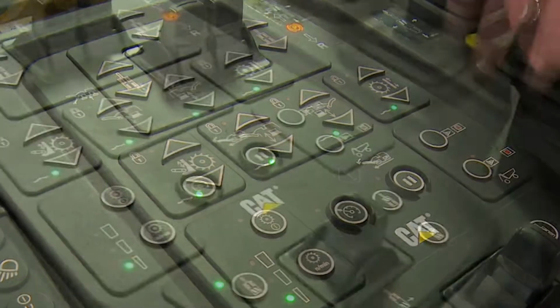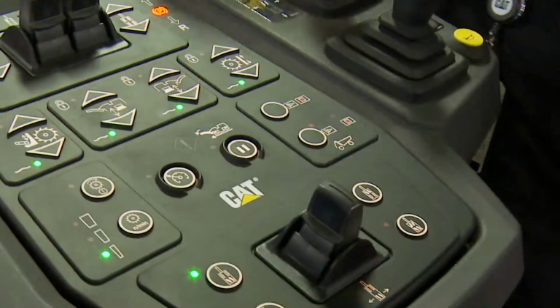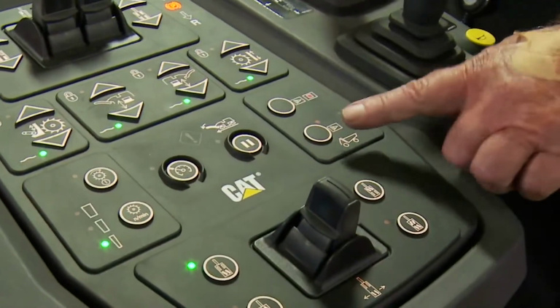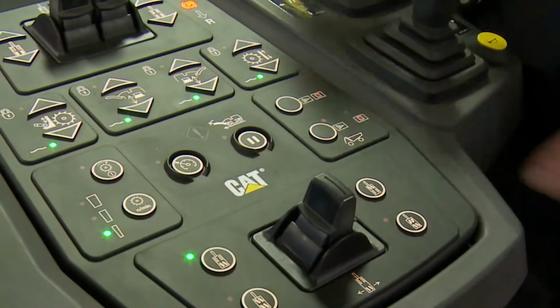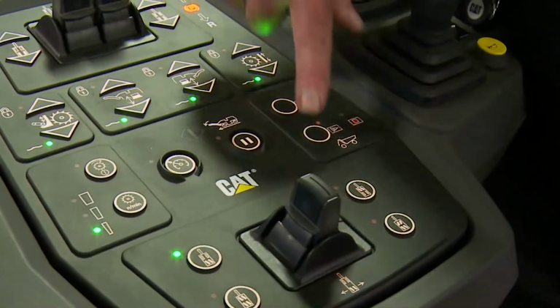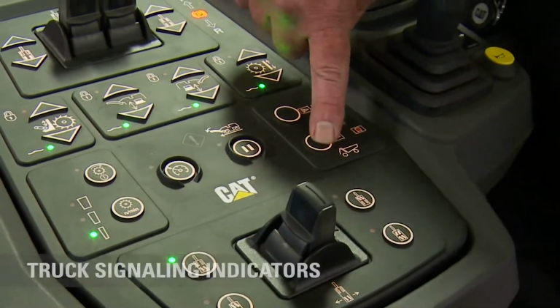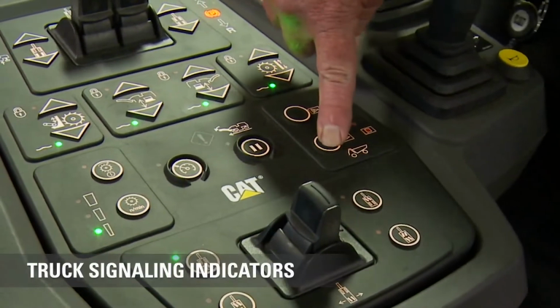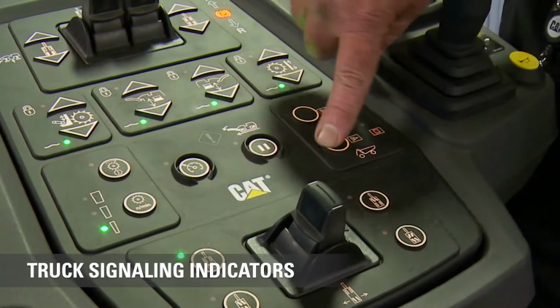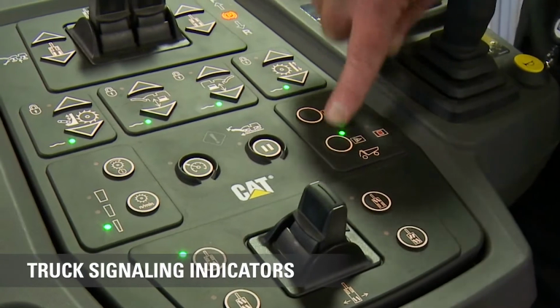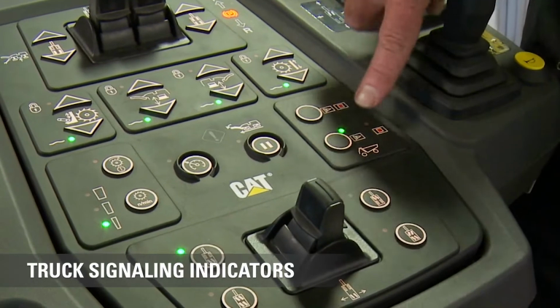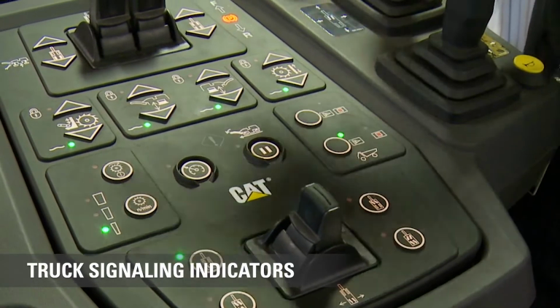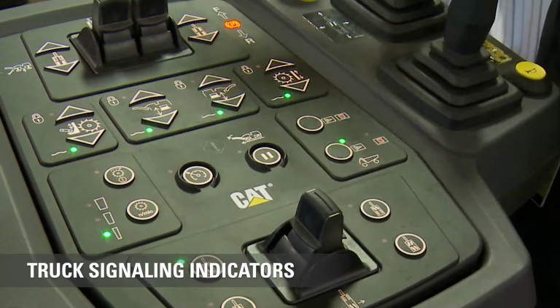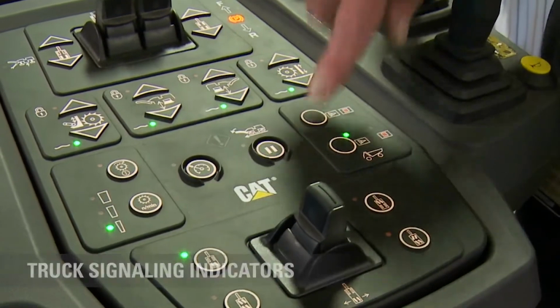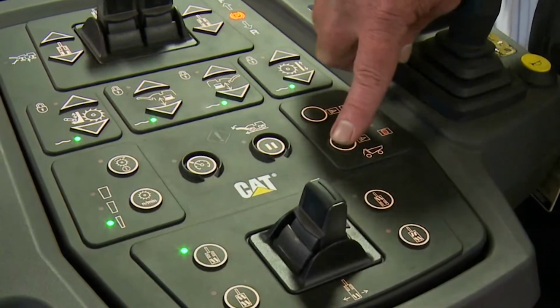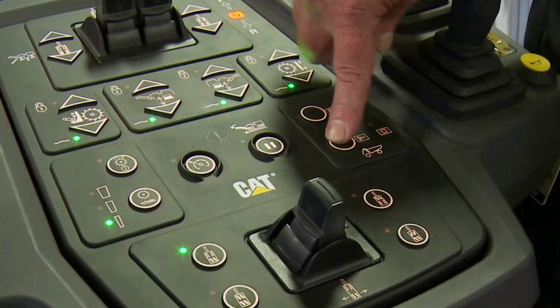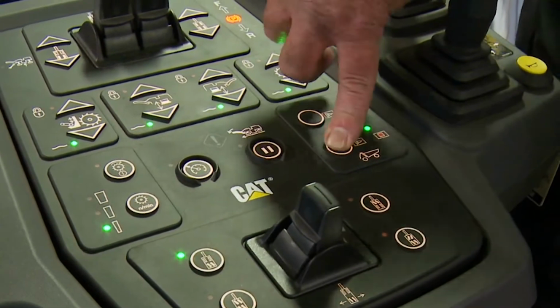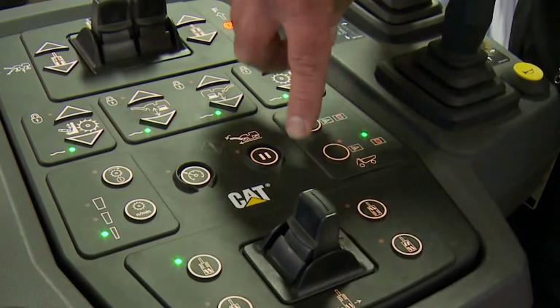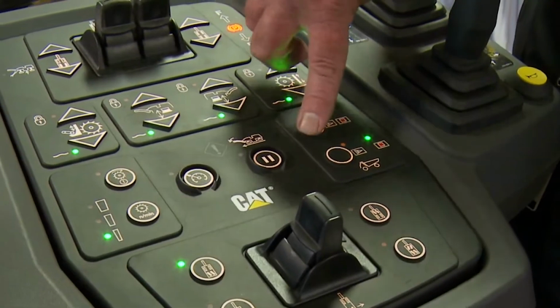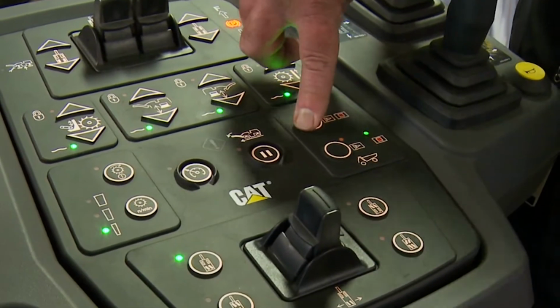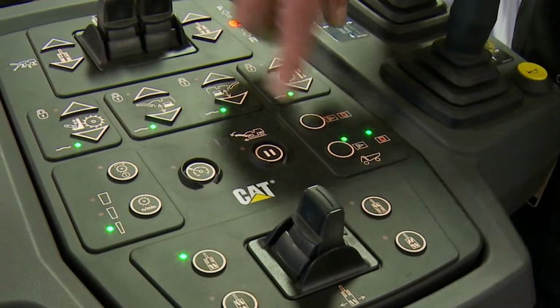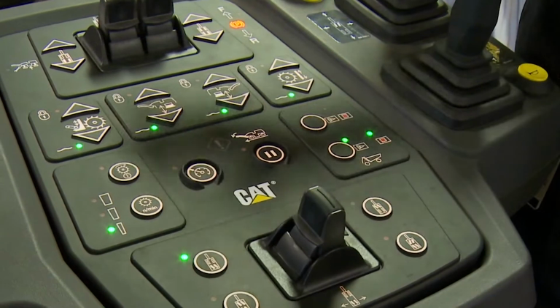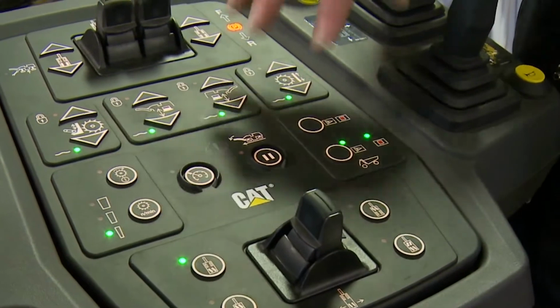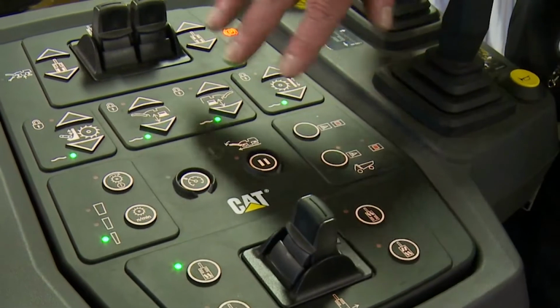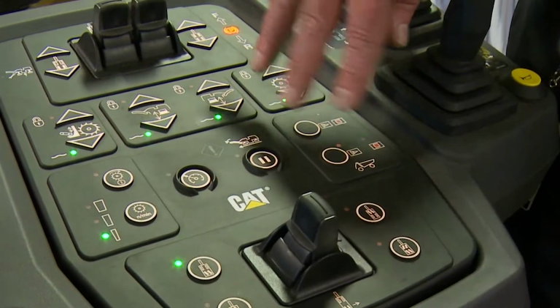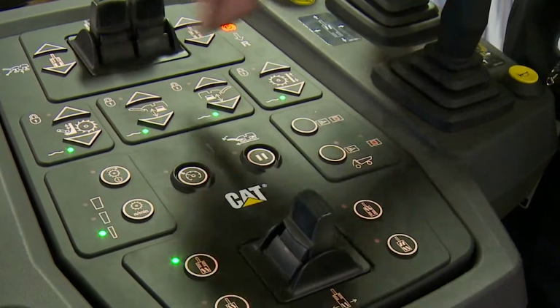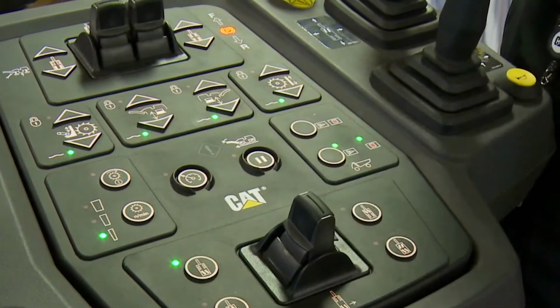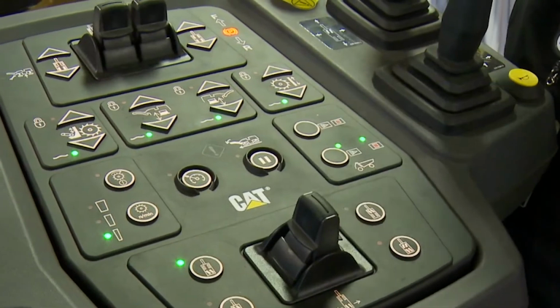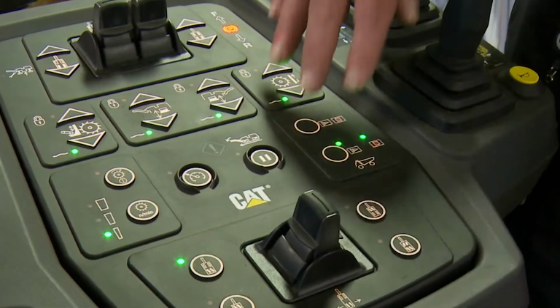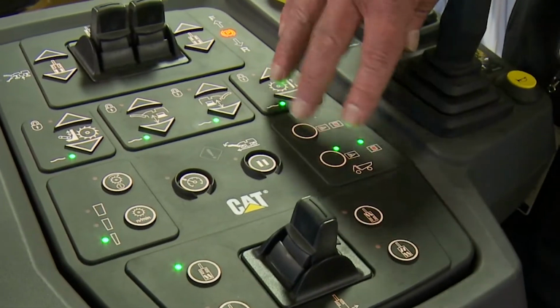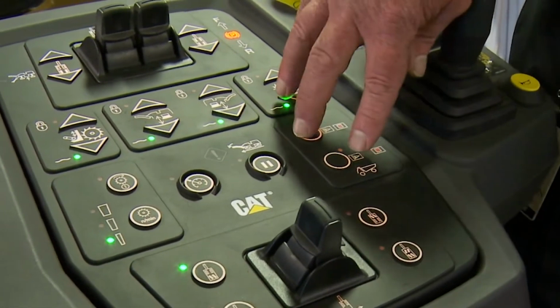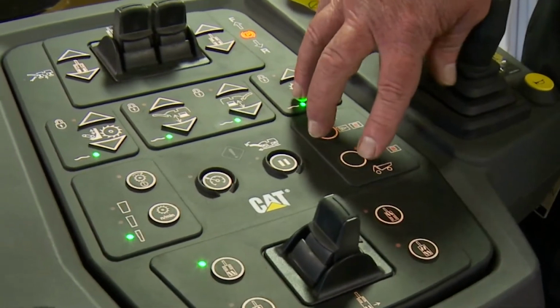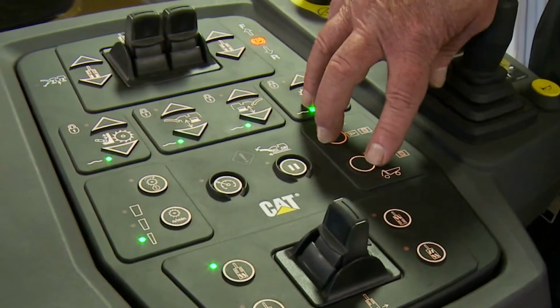This one is our truck signaling device. It turns the lights on the back of the mirrors red or green, and we can flash them — all kinds of different things — as an alternative method to communicate with our truck driver.